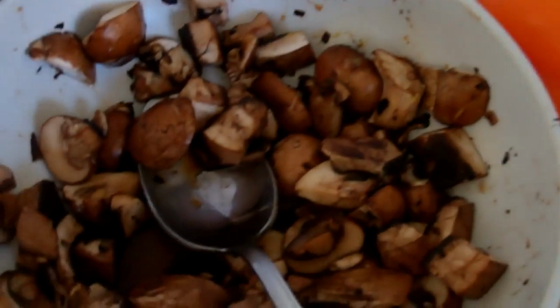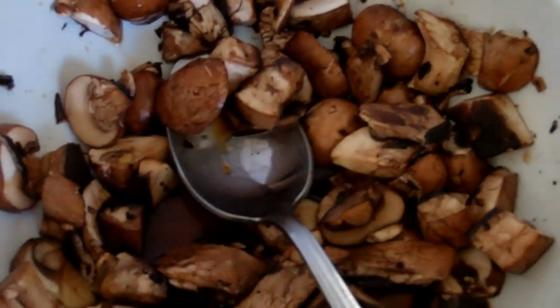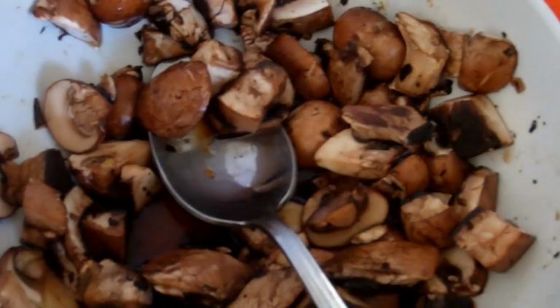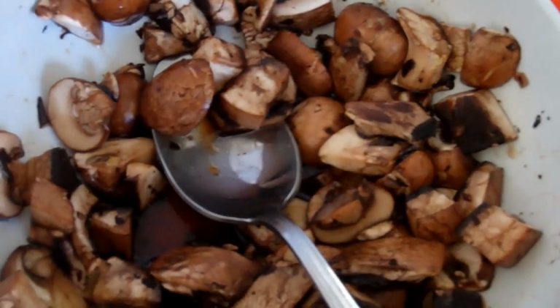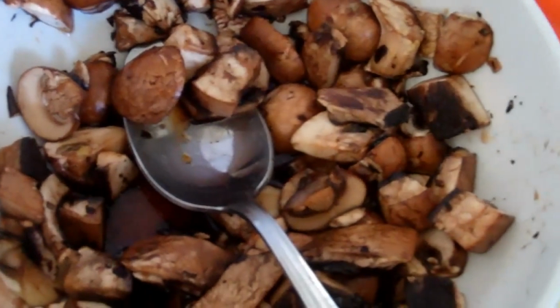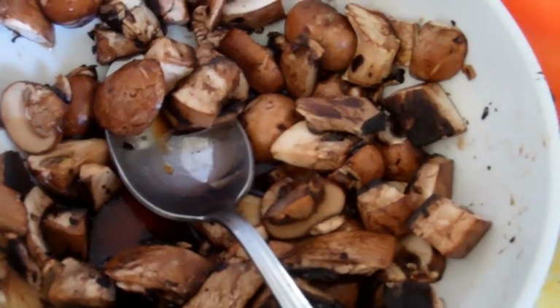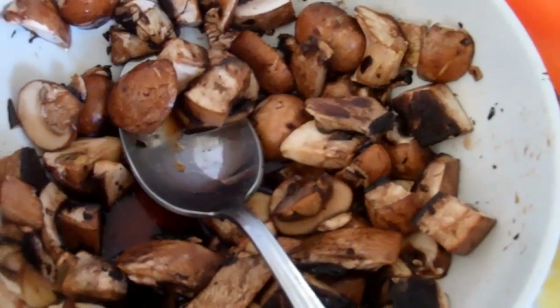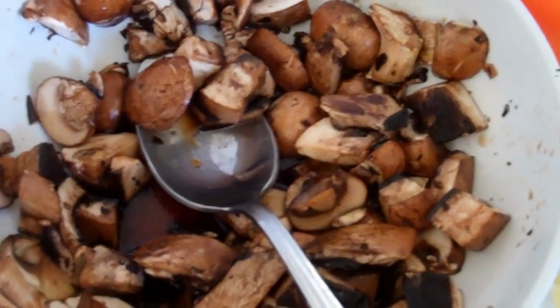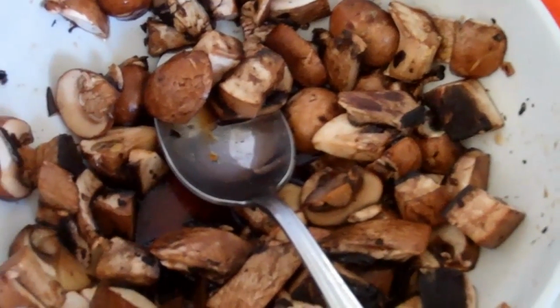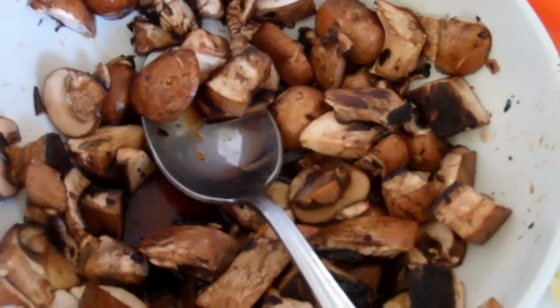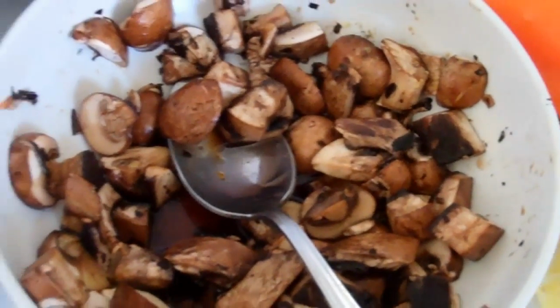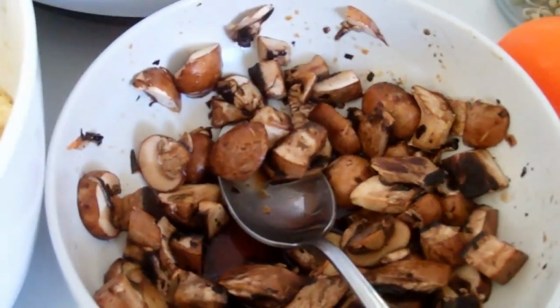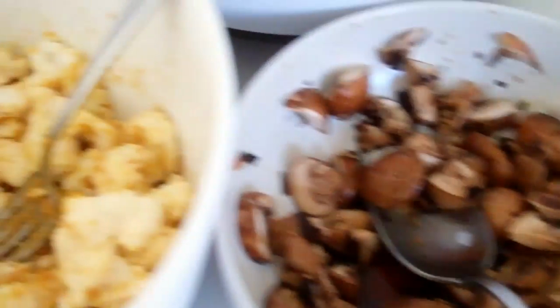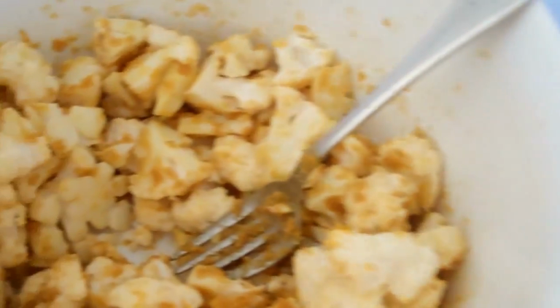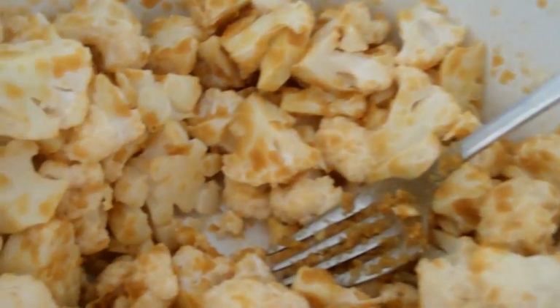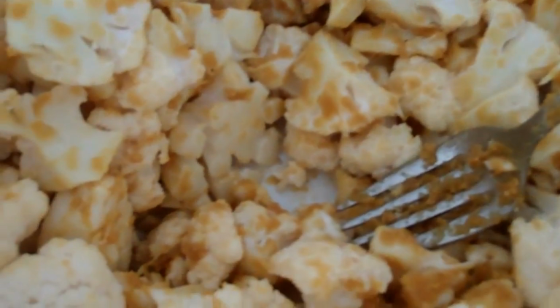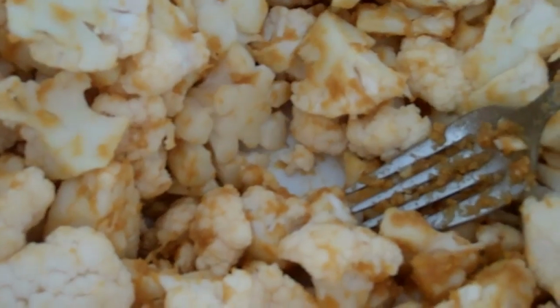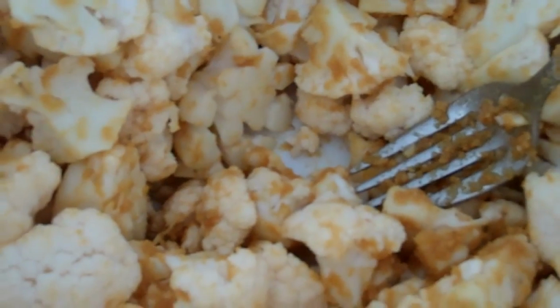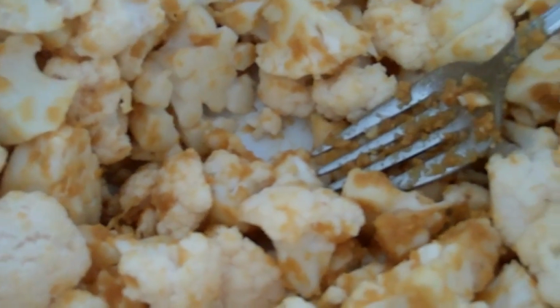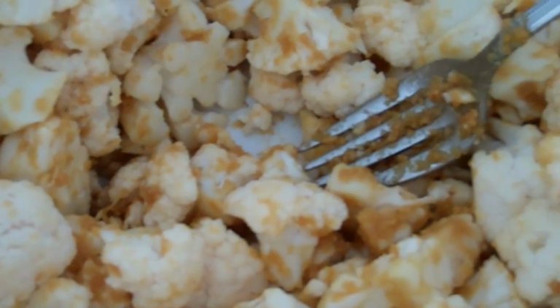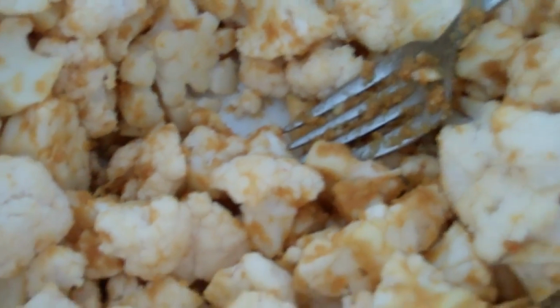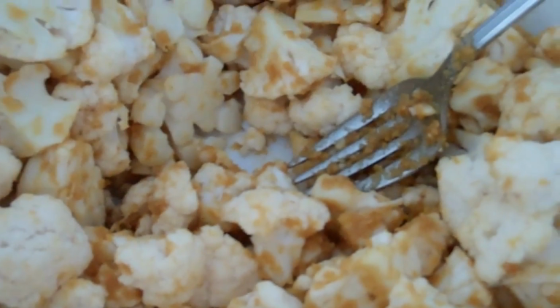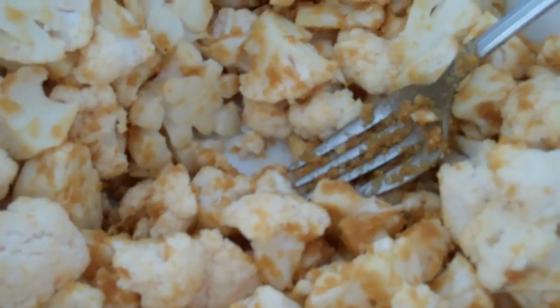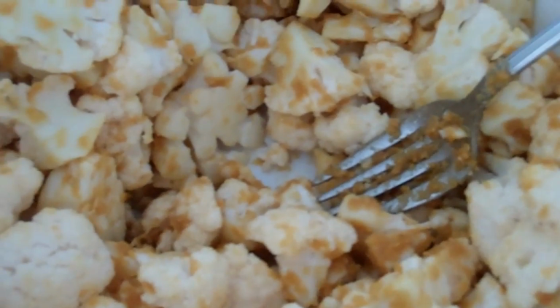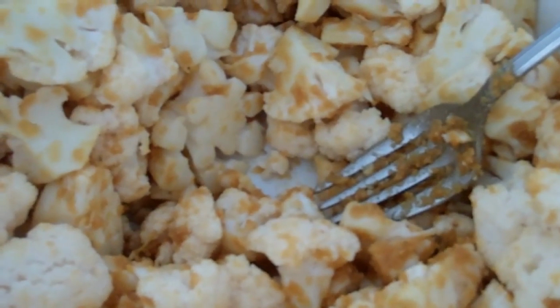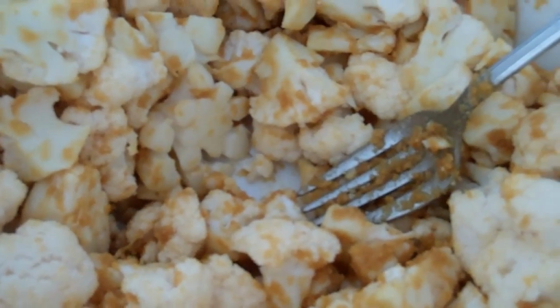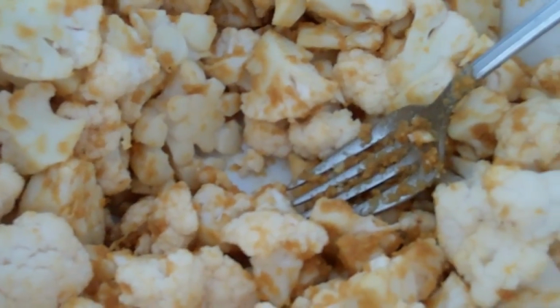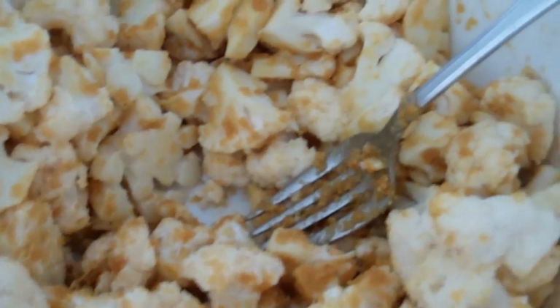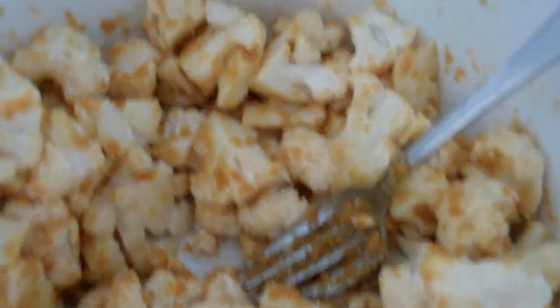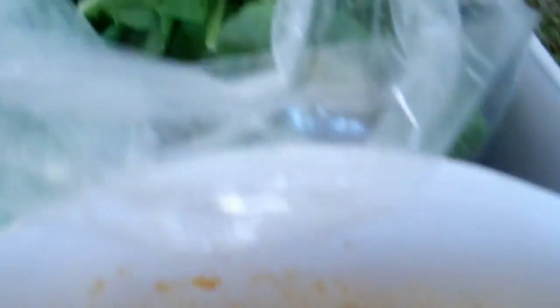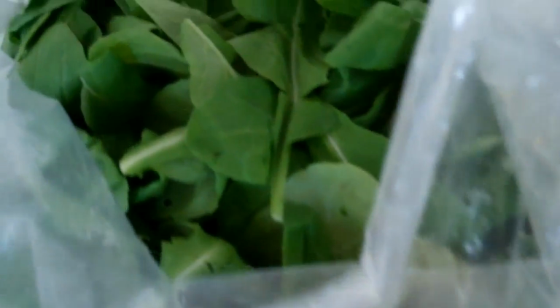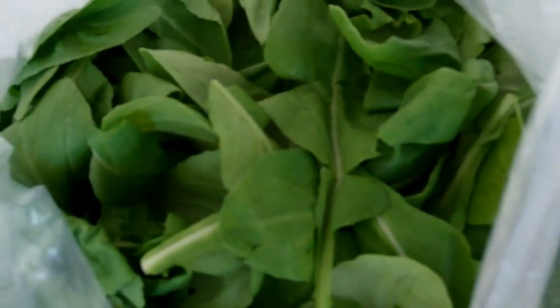I'm marinating some mushrooms in some nama shoyu and a little bit of olive oil. This is the cauliflower popcorn, which I have a video on — you can check that out. And here's some fresh arugula.